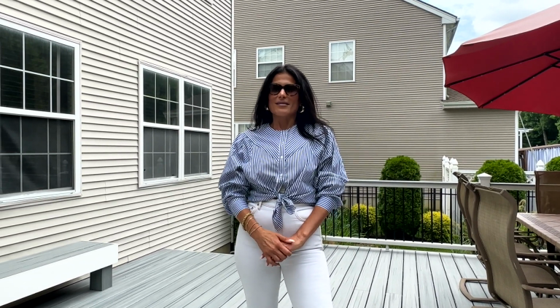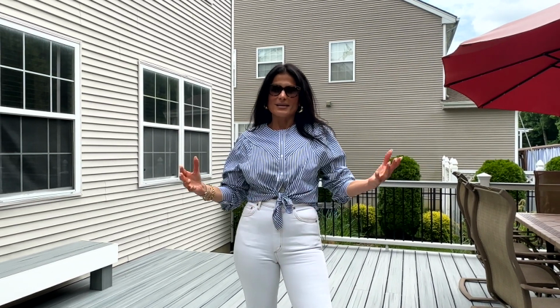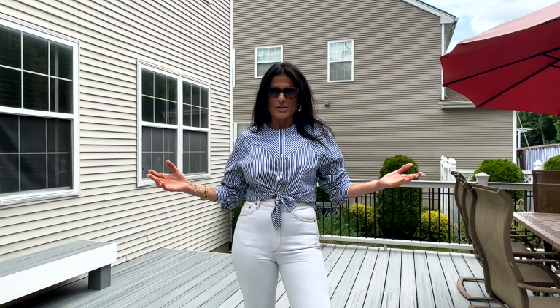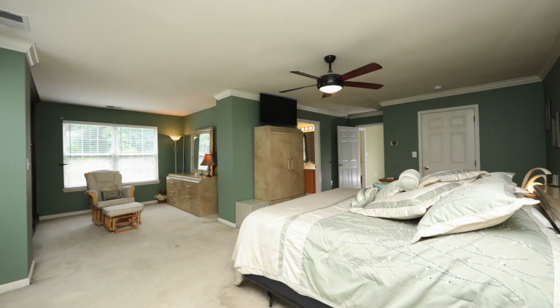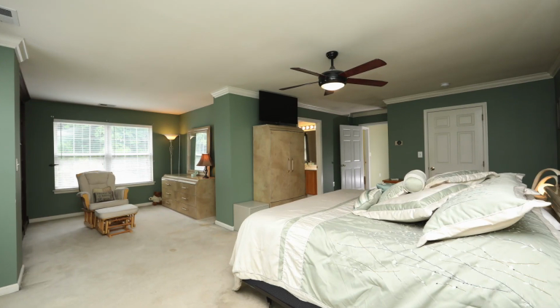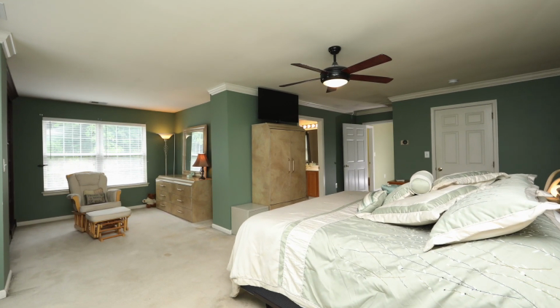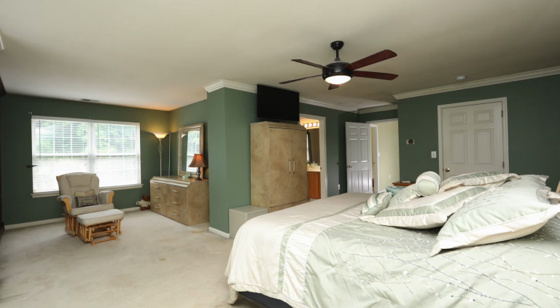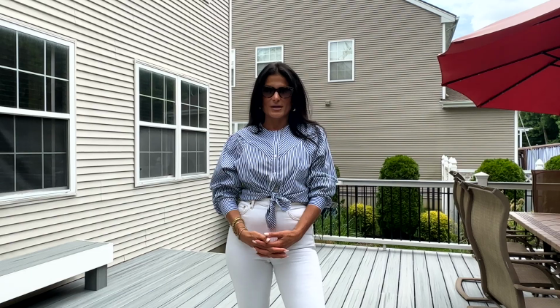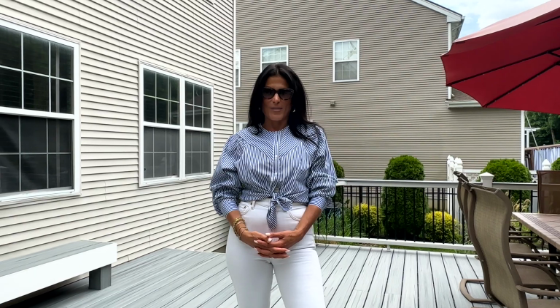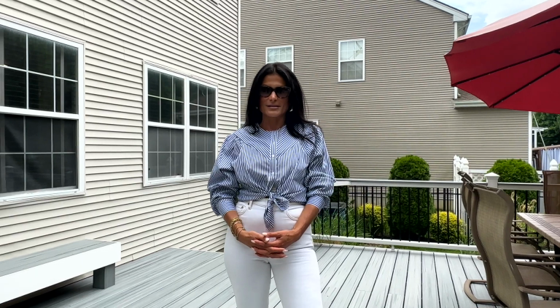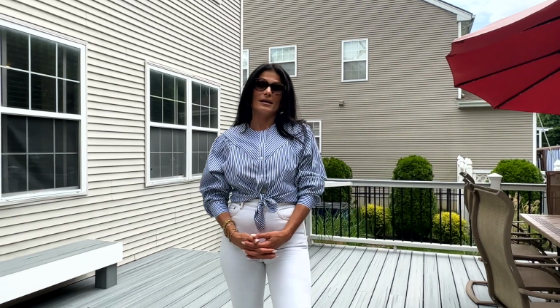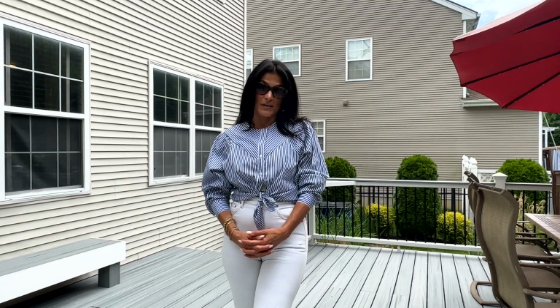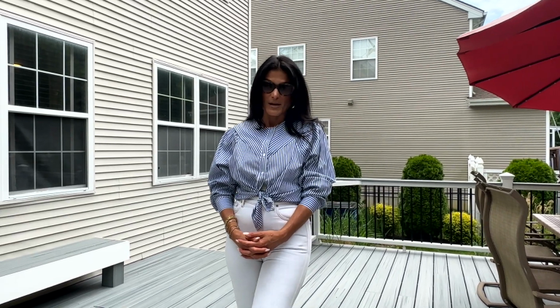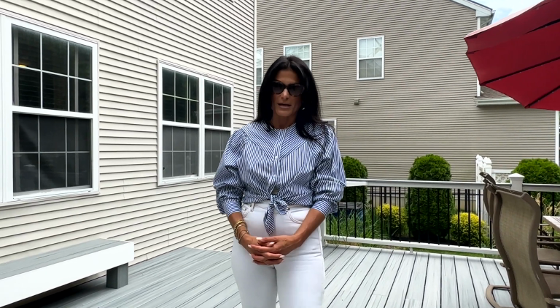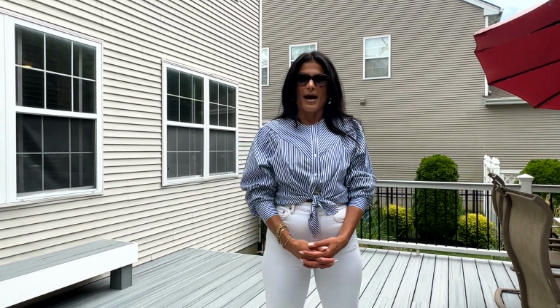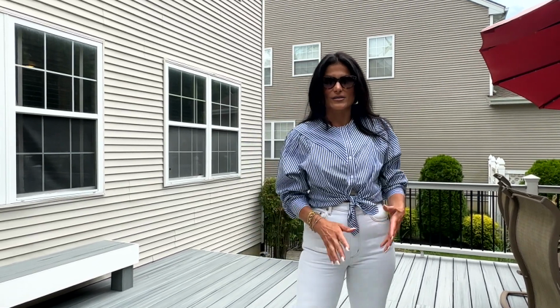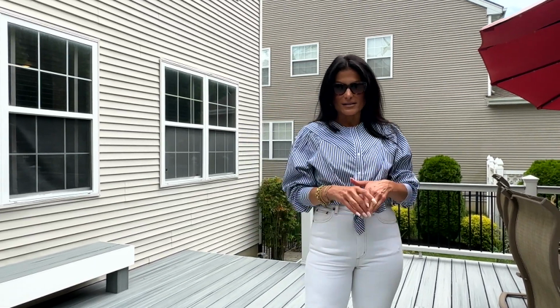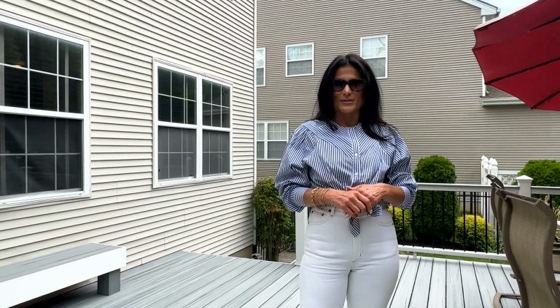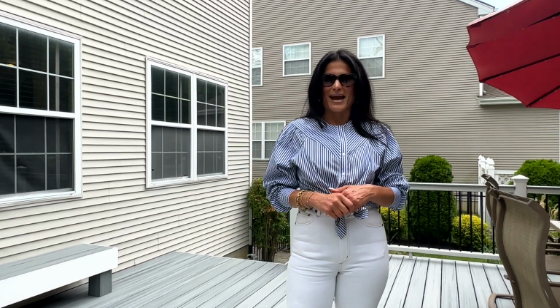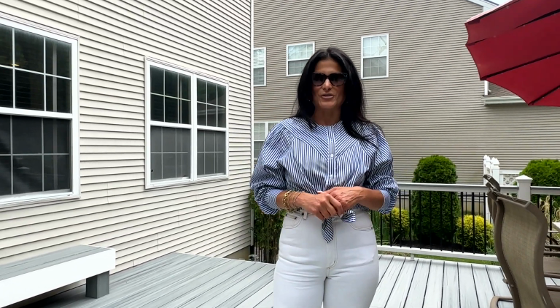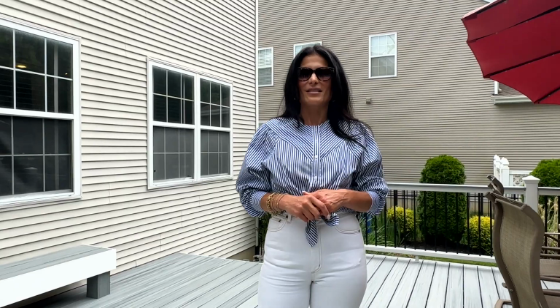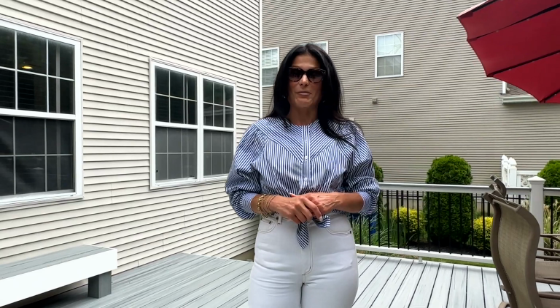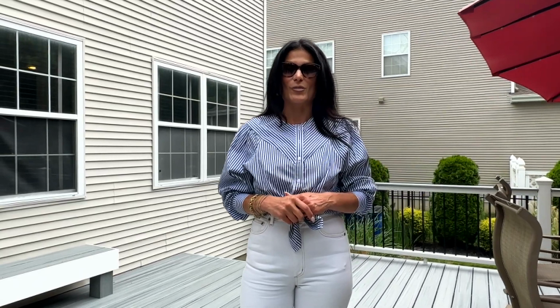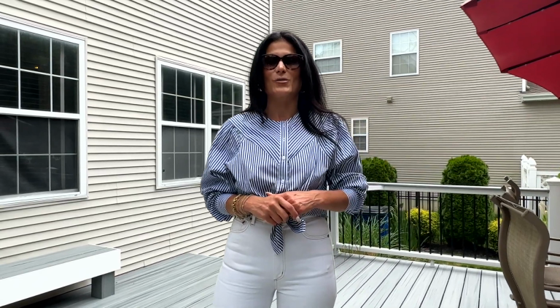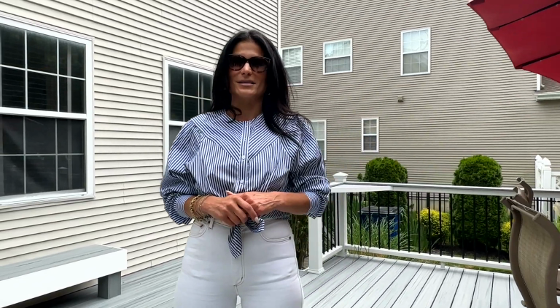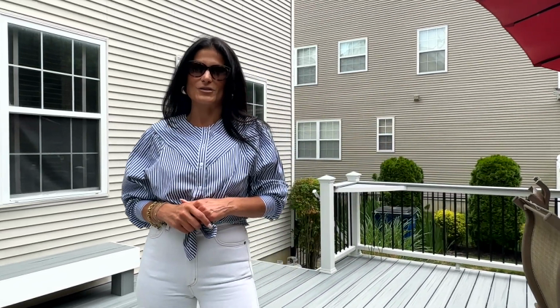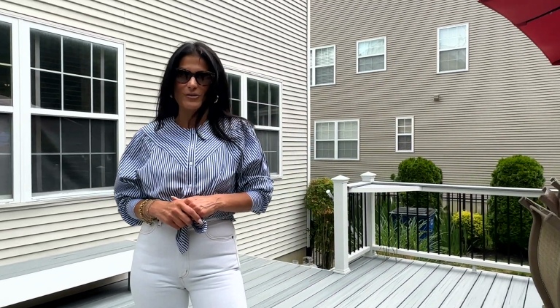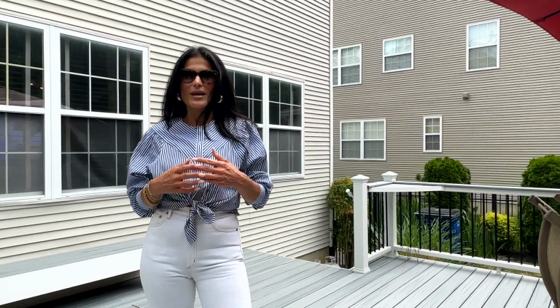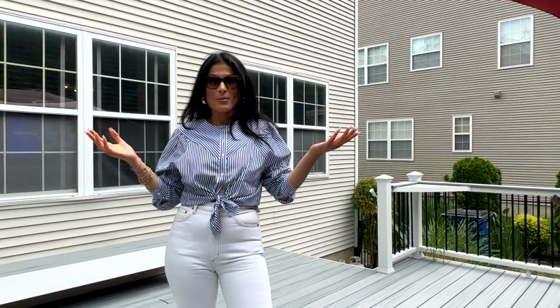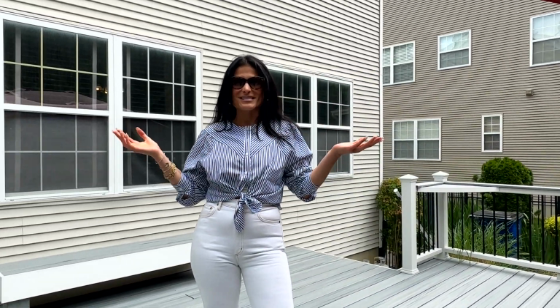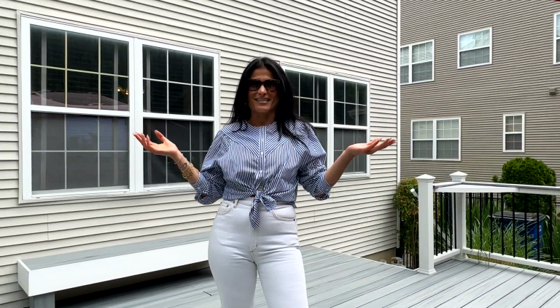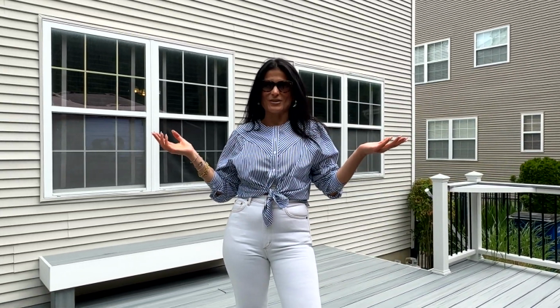The interior features four bedrooms, two and a half baths. It has a finished basement, and there's custom built-in cabinetry in the family room as well as the master bedroom. Come on inside and have a look.